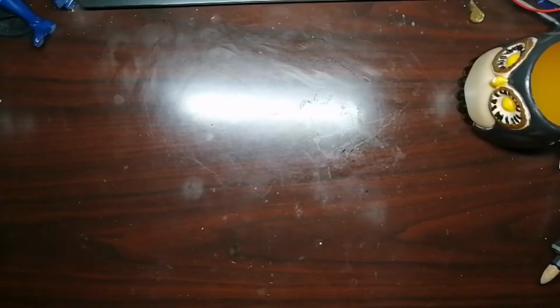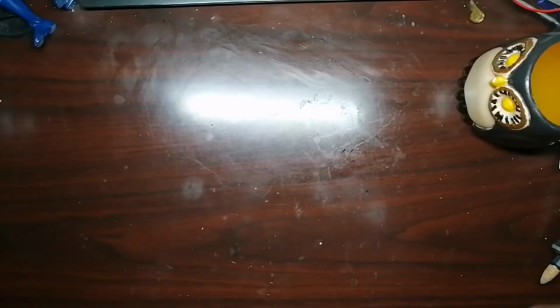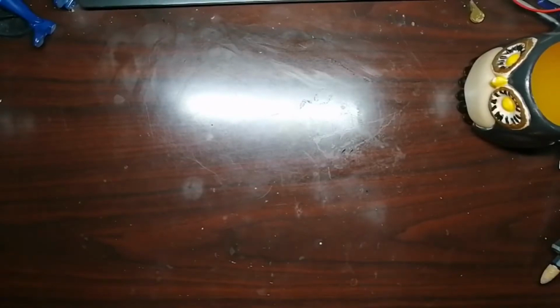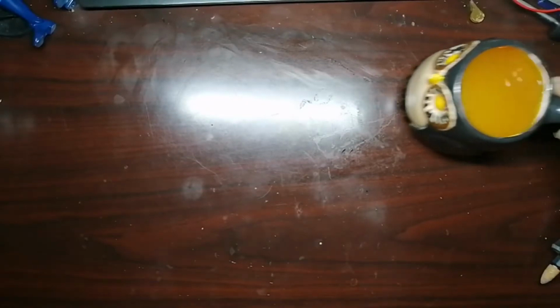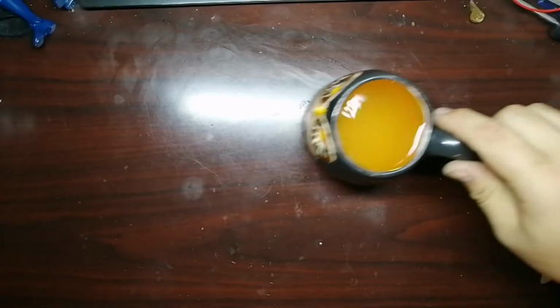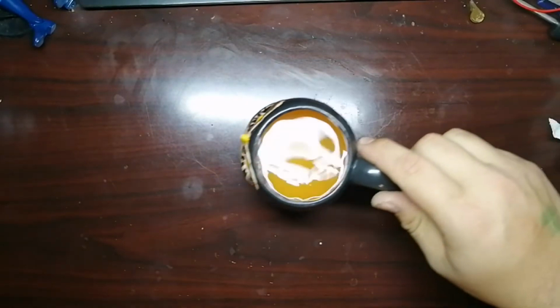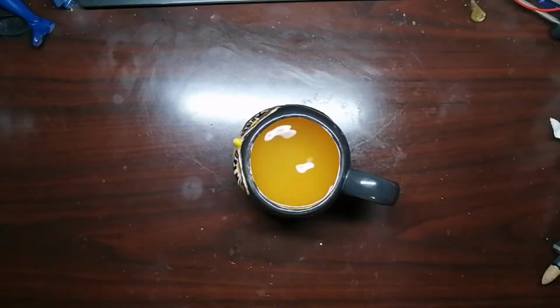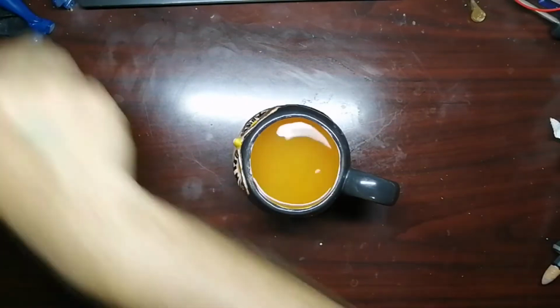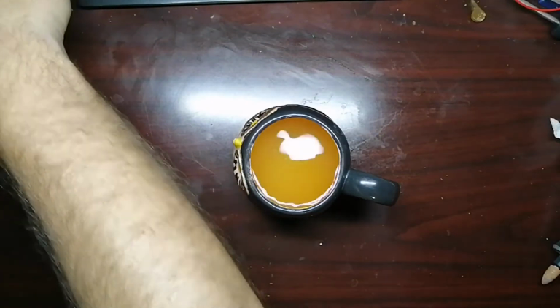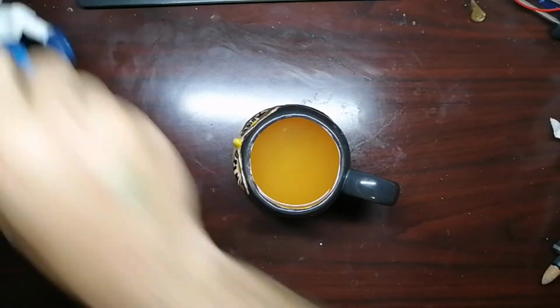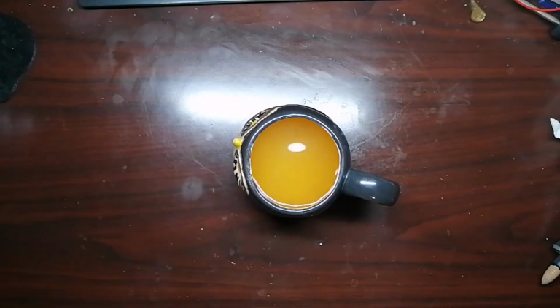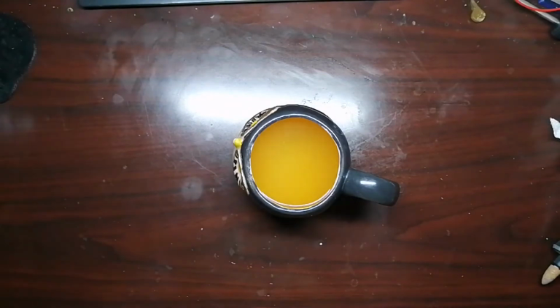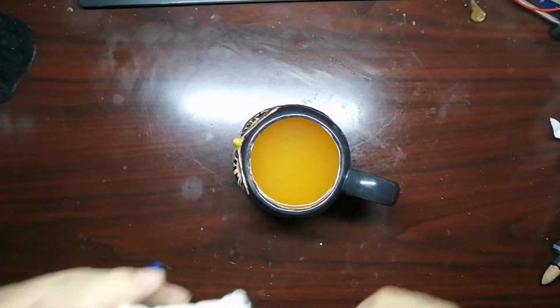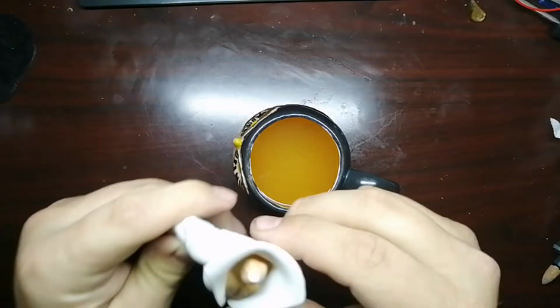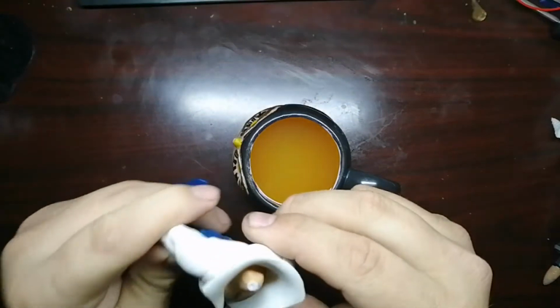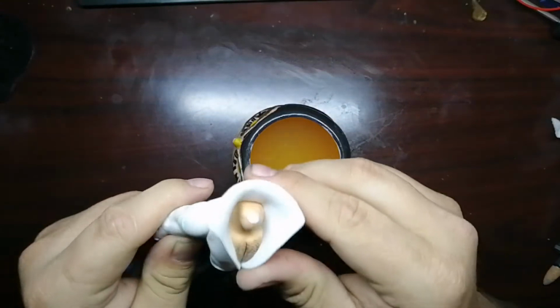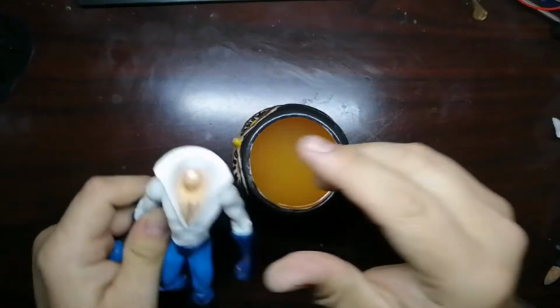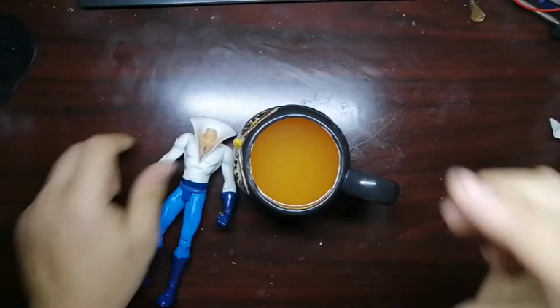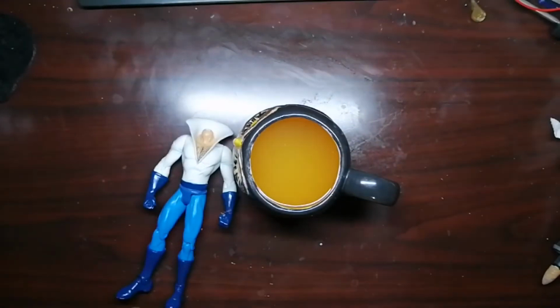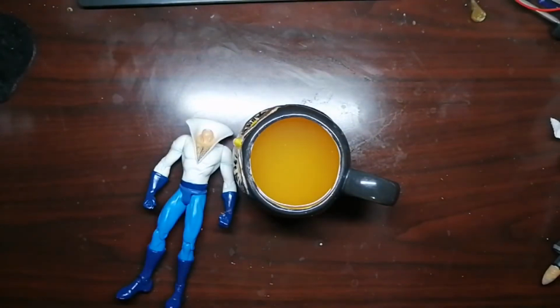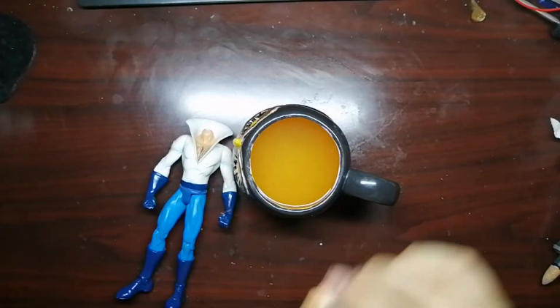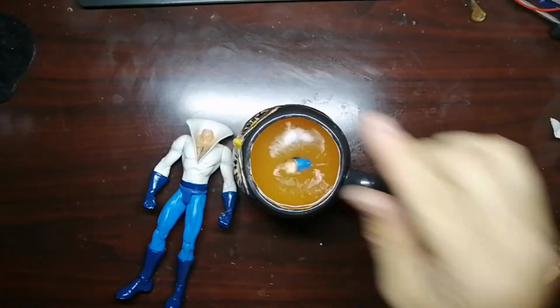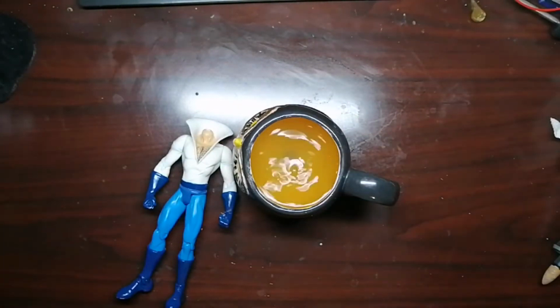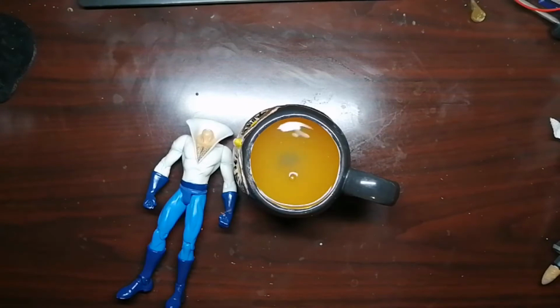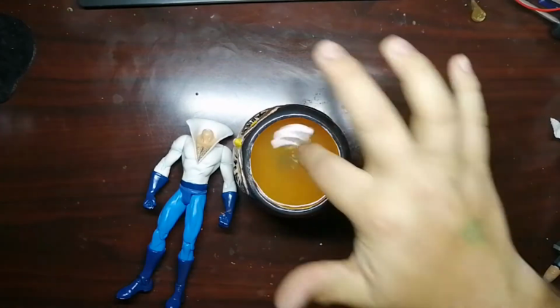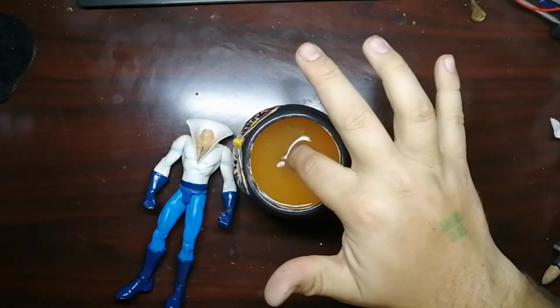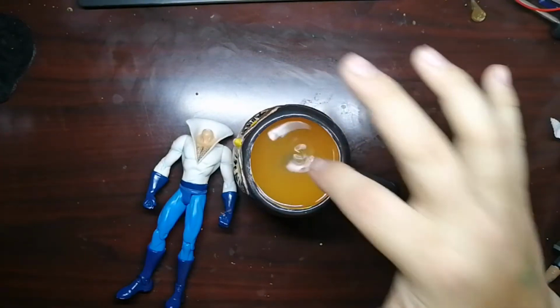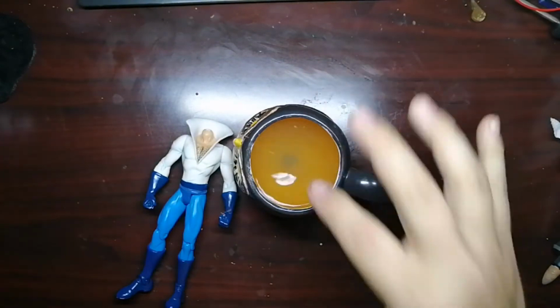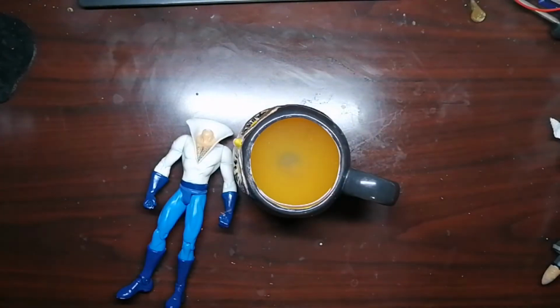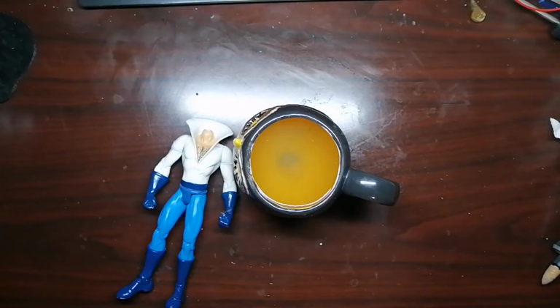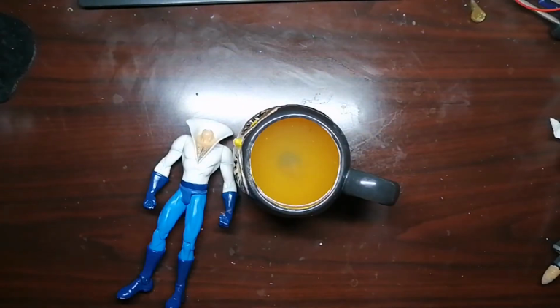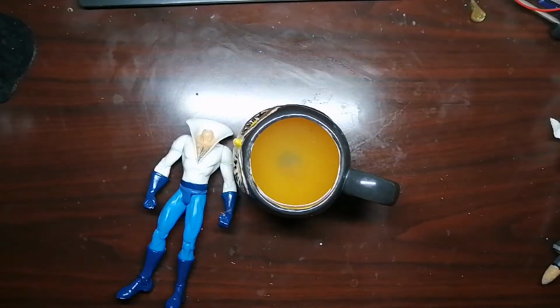Hey there guys, your good buddy Eric from the Action Toys John. Today we're doing more net peg replacements on figures that have not made it very well through the times.